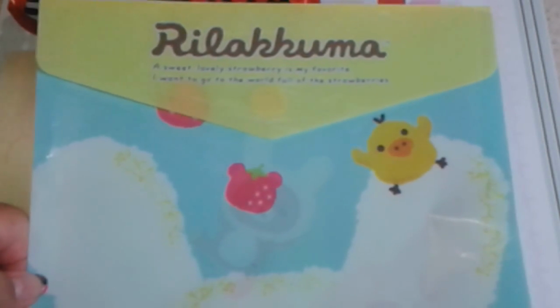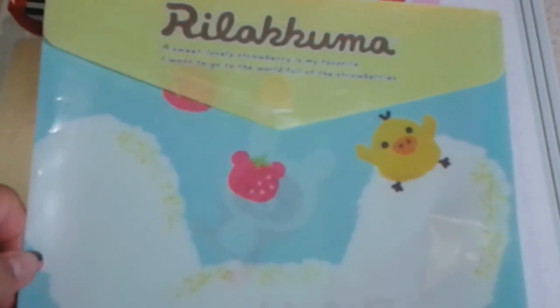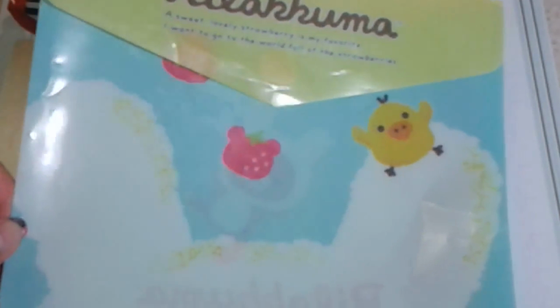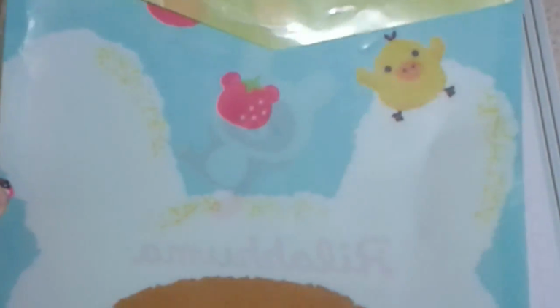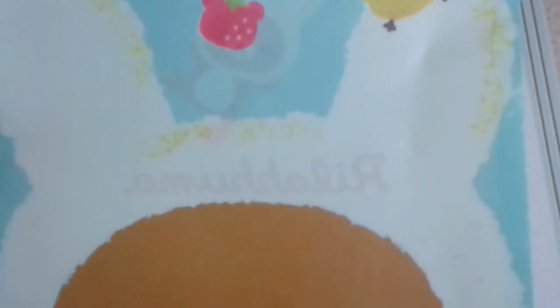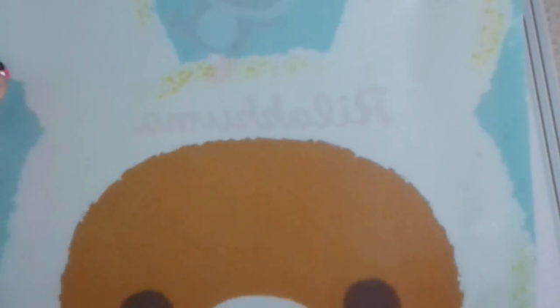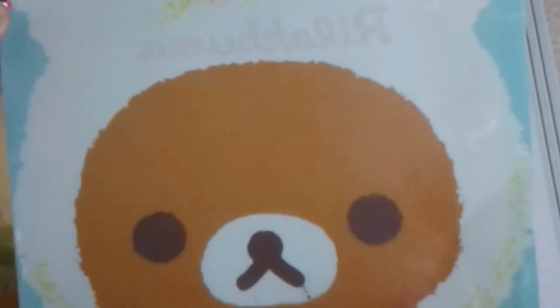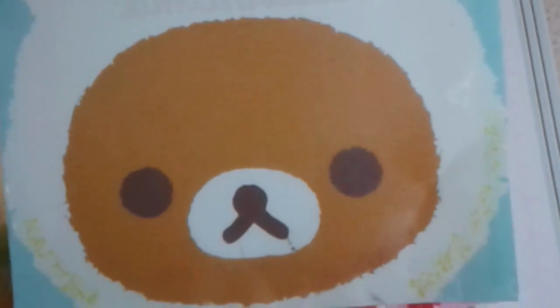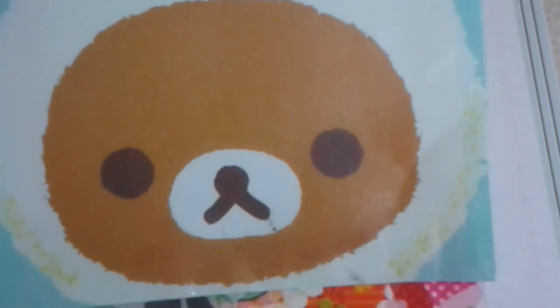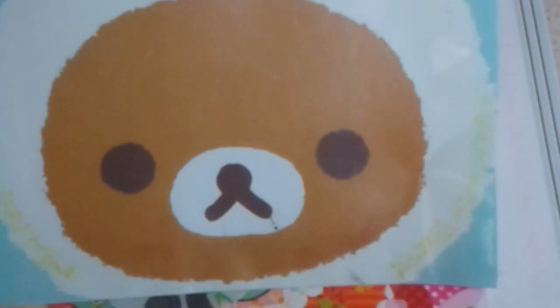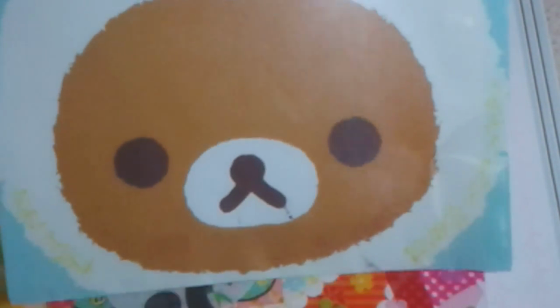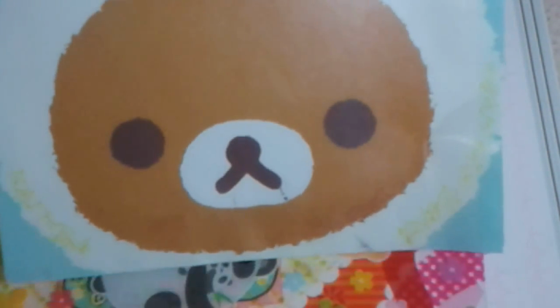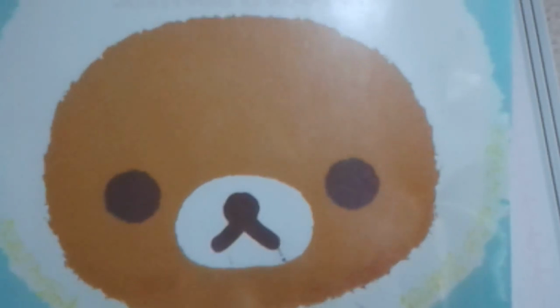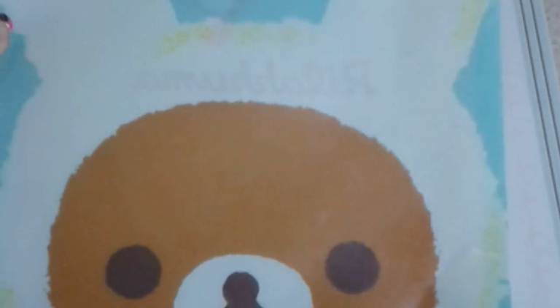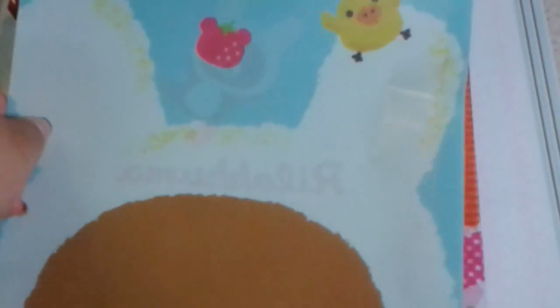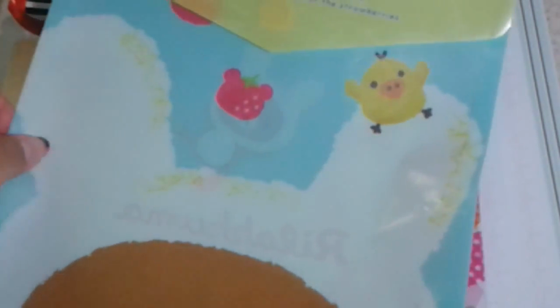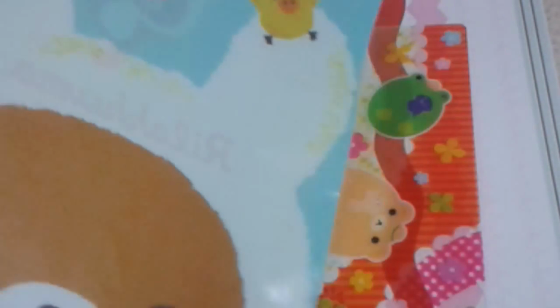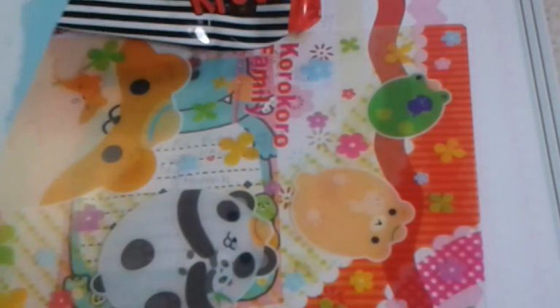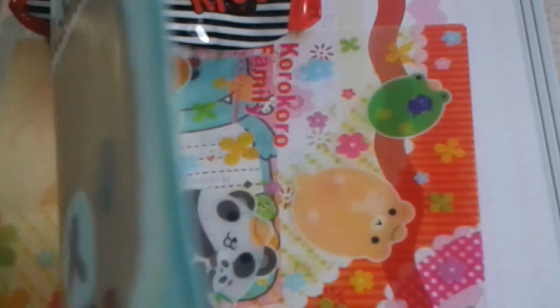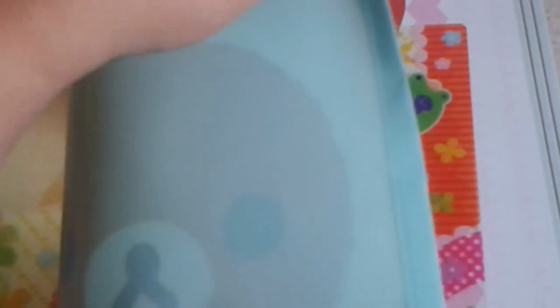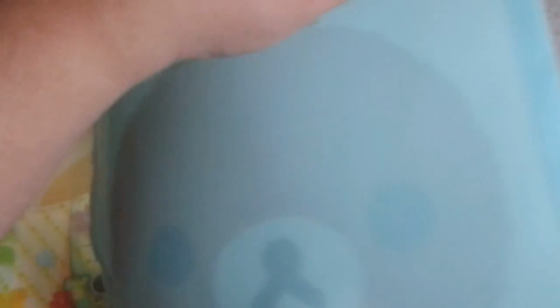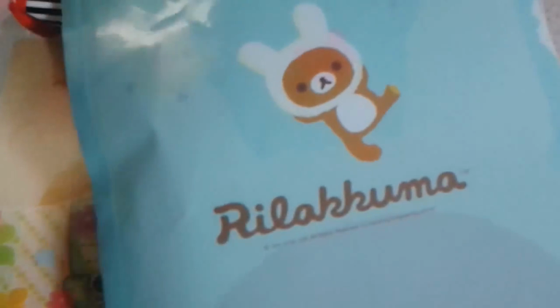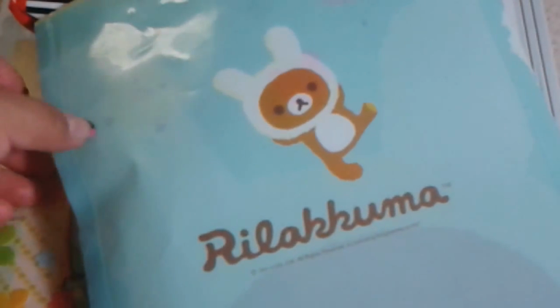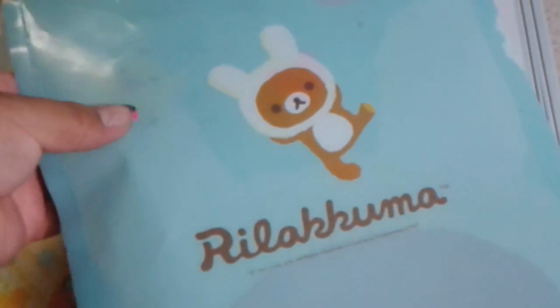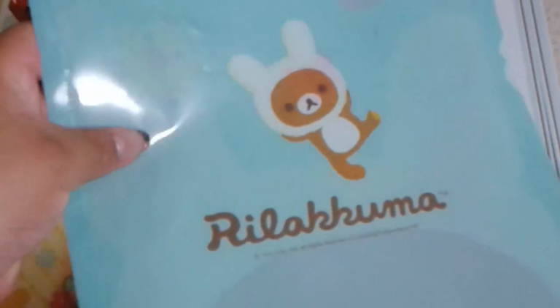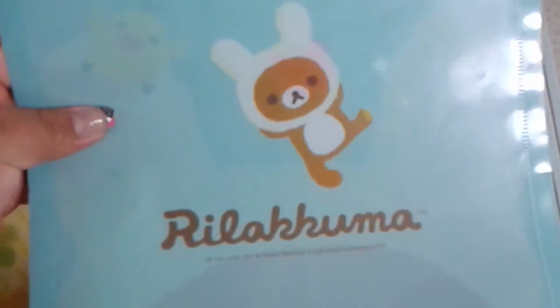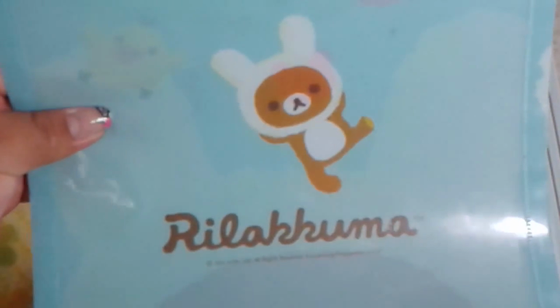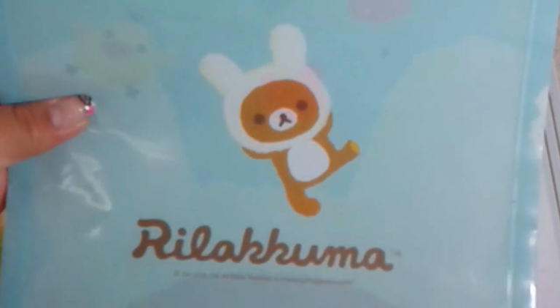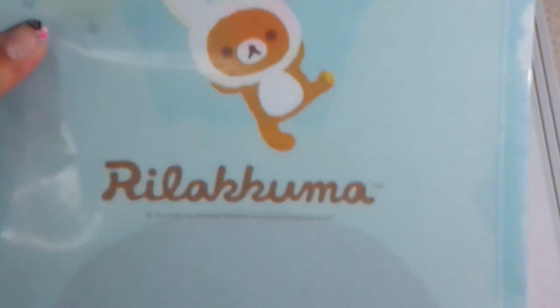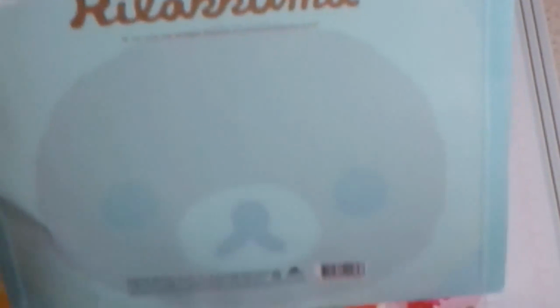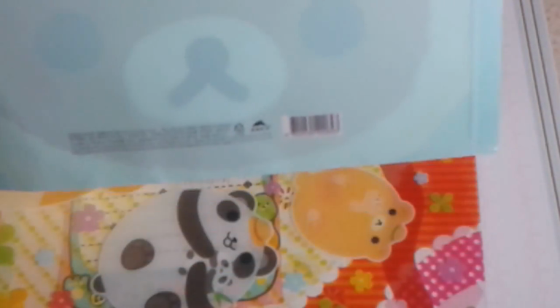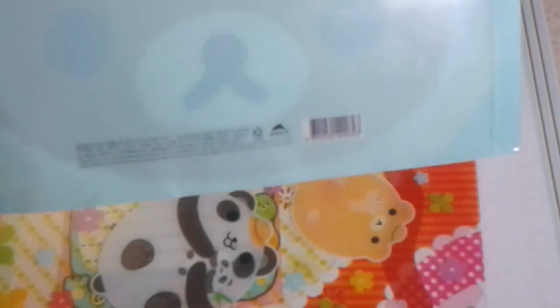I have a really cute little Rilakkuma folder featuring a bunny costume — it's just so cute, I just couldn't resist the cuteness of this little folder.